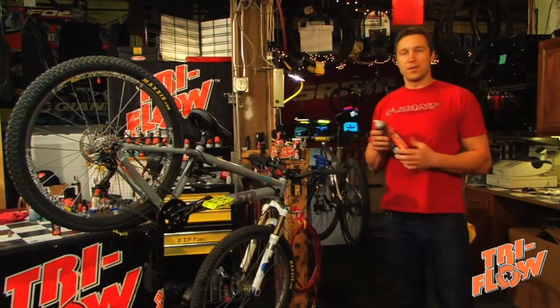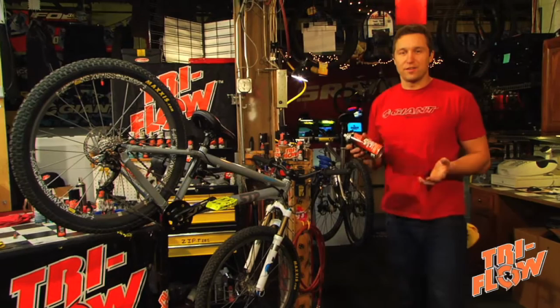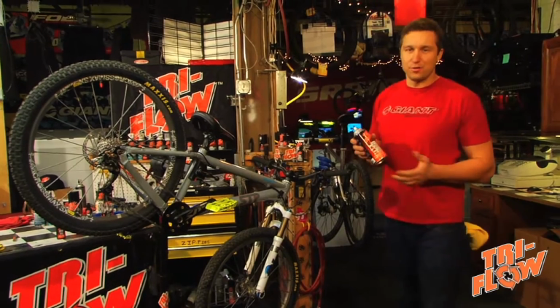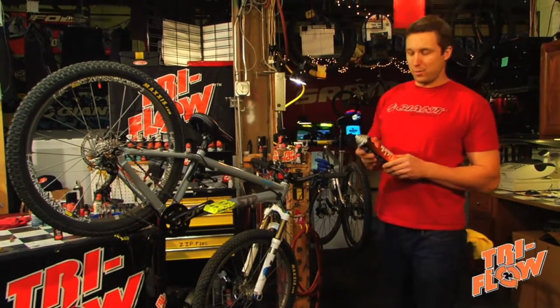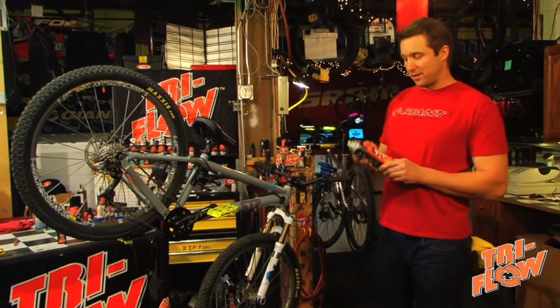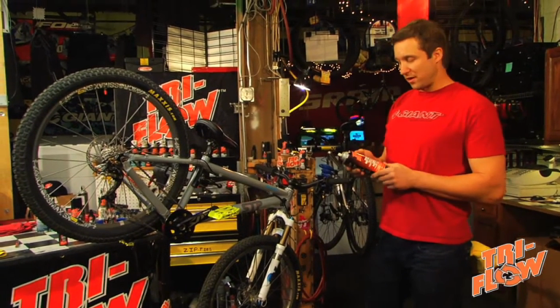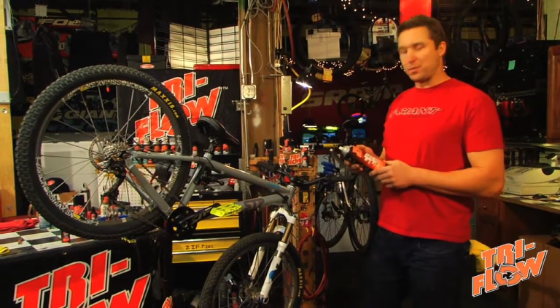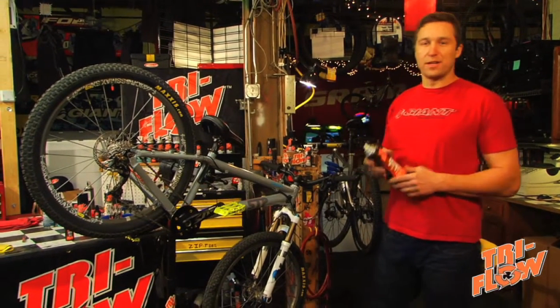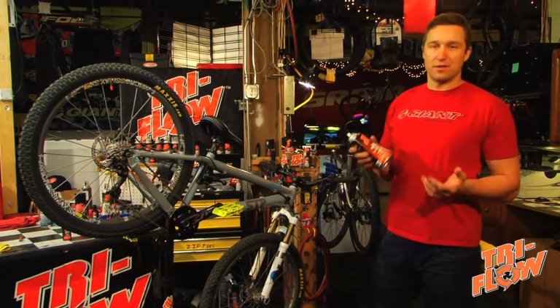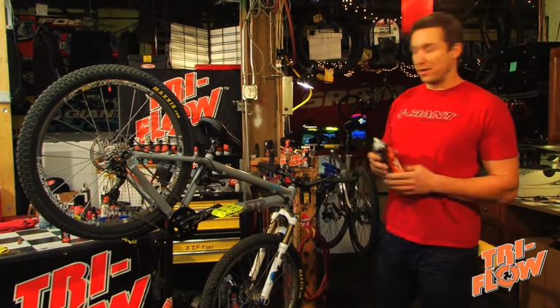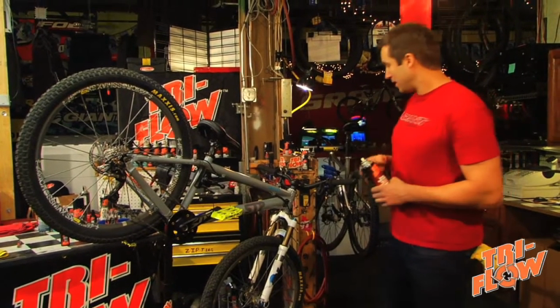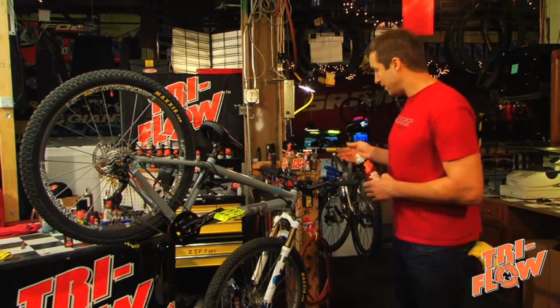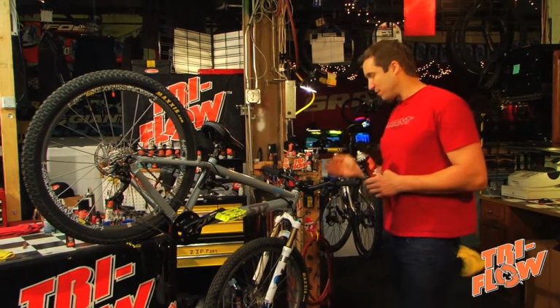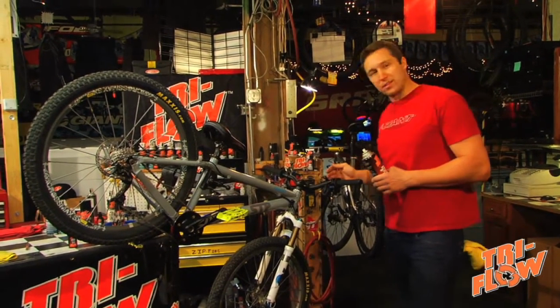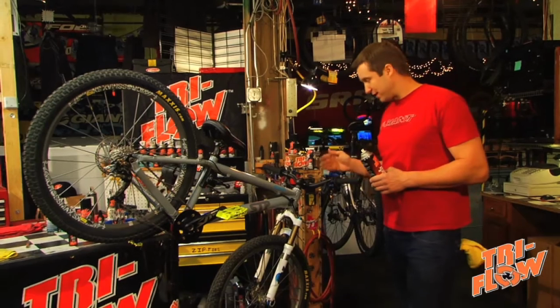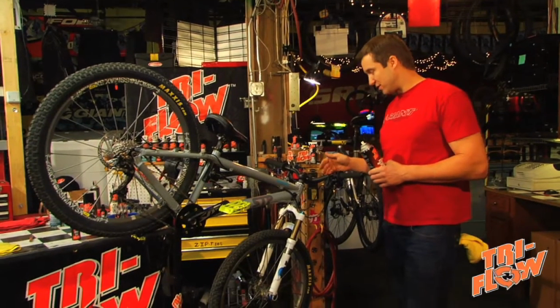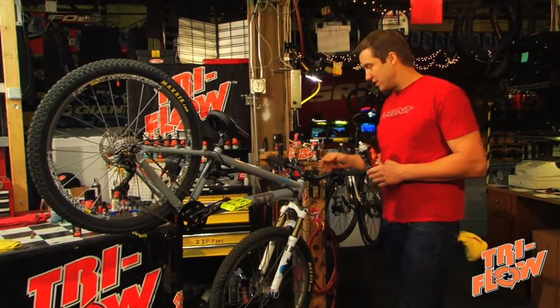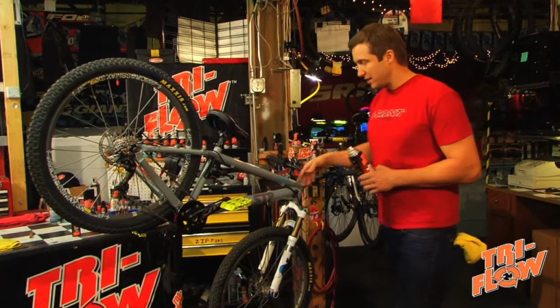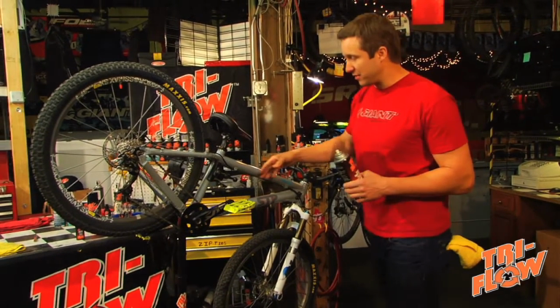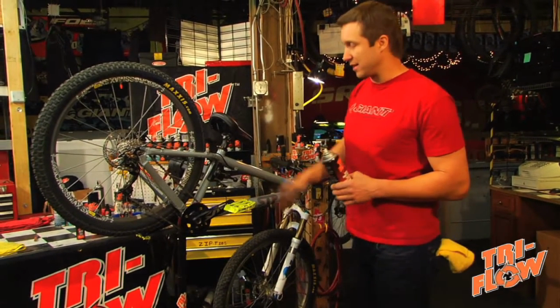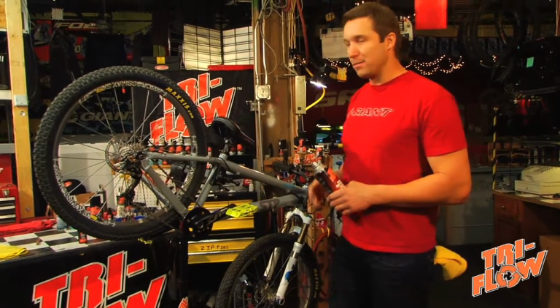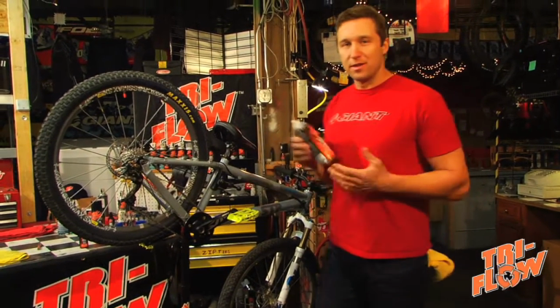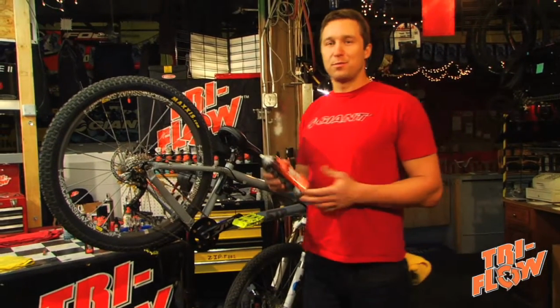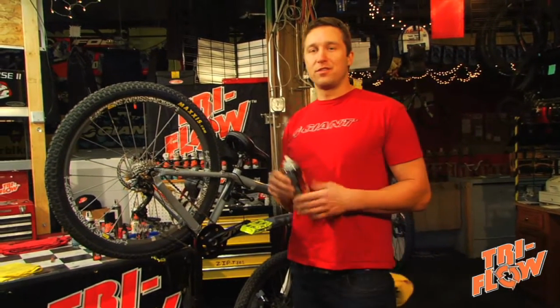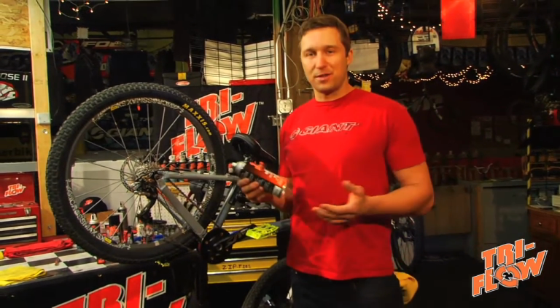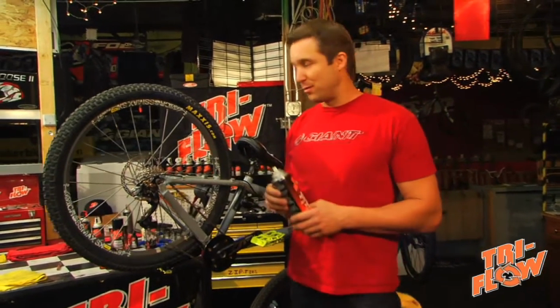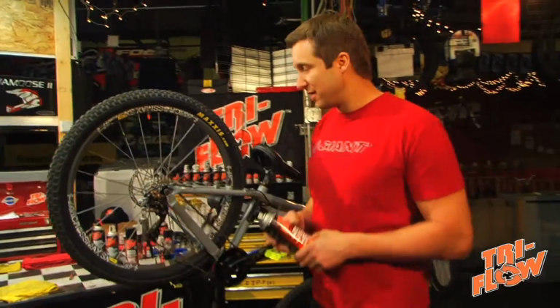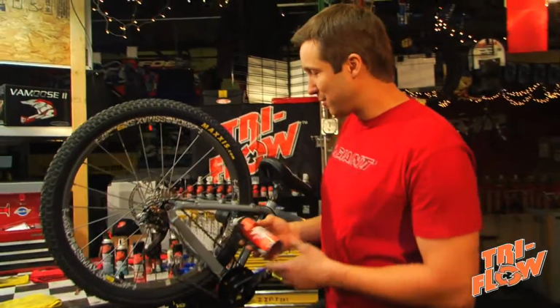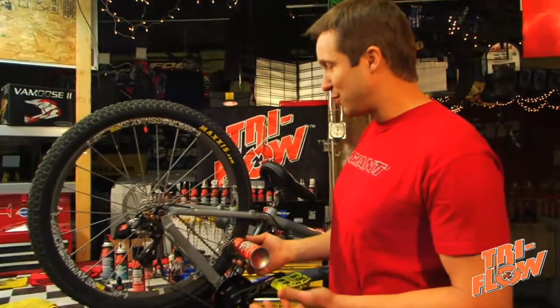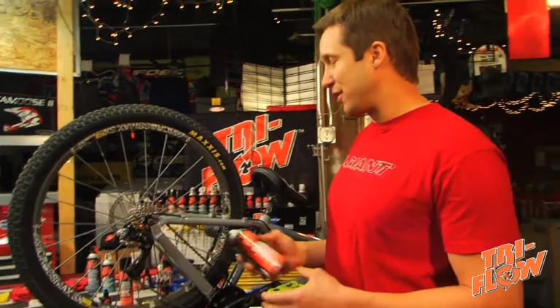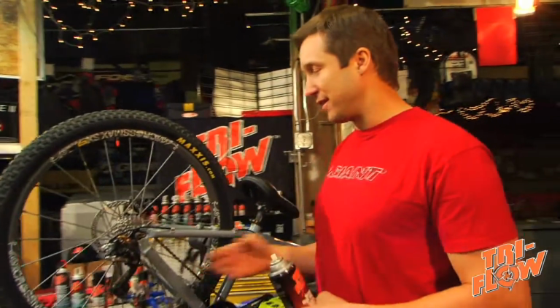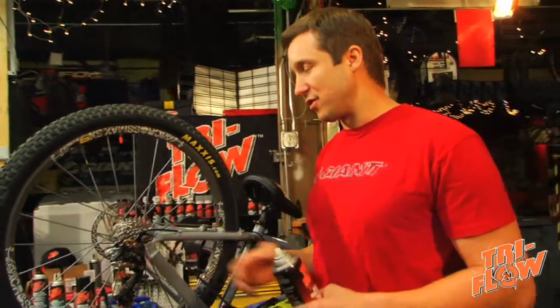Bicycles have hundreds of moving parts and Tri-Flow Superior Lubricant is great for all of them. Anything from pivot points on your brakes and shifters to the cables that connect them, clipless pedals, suspension pivot points, to the most overworked part on your bike — the drivetrain.